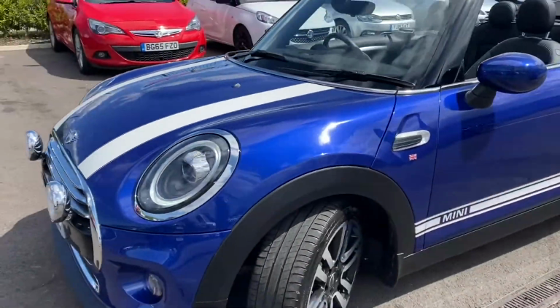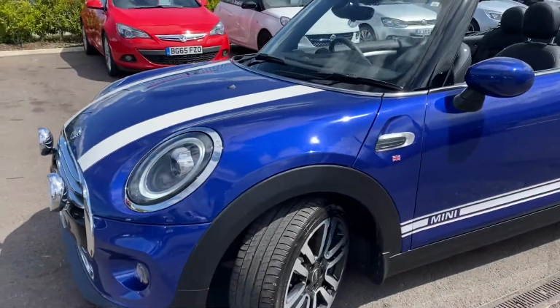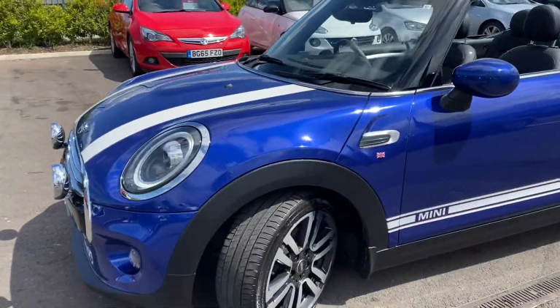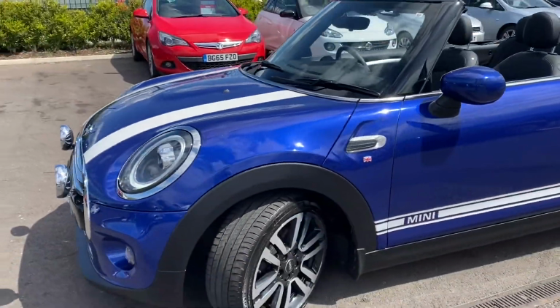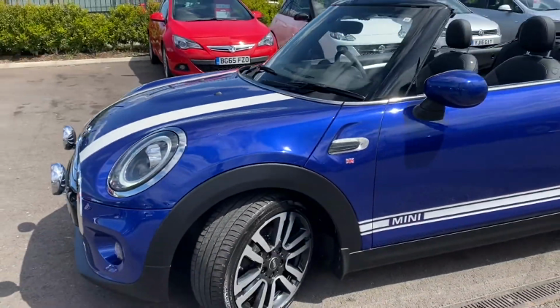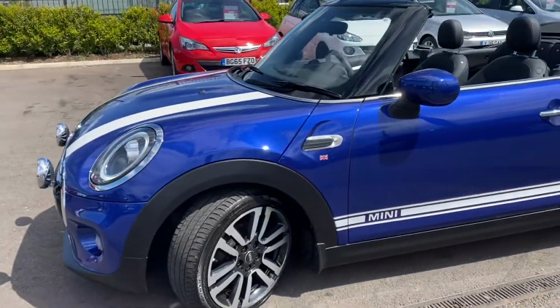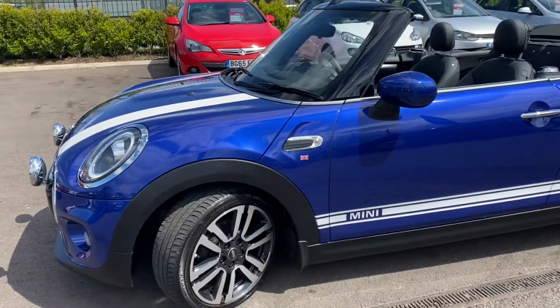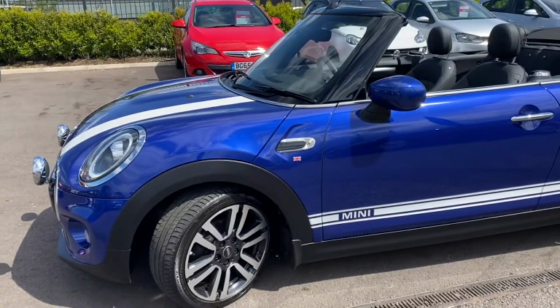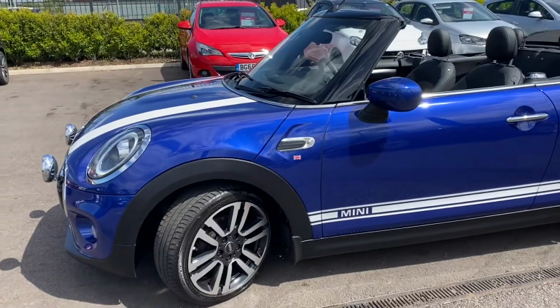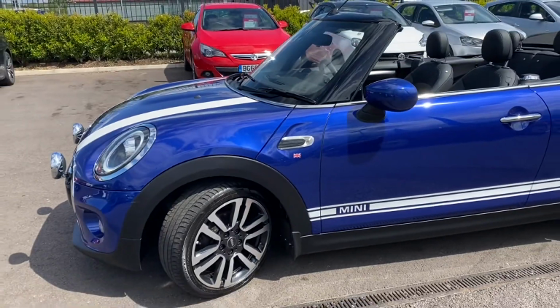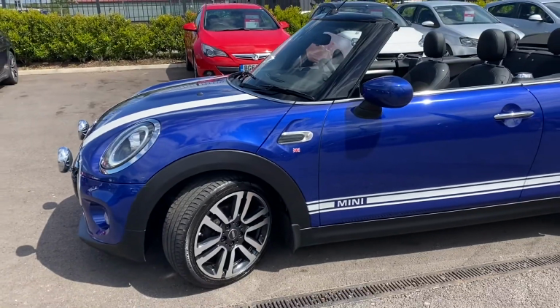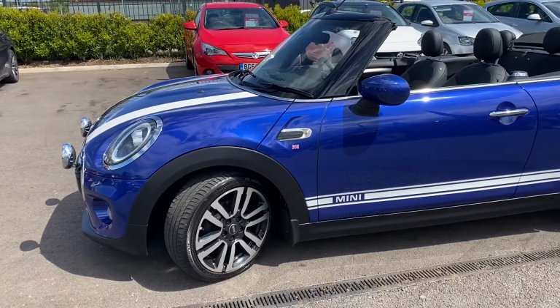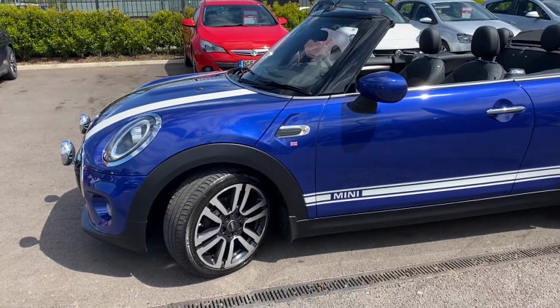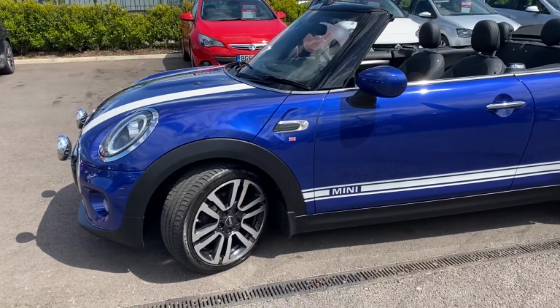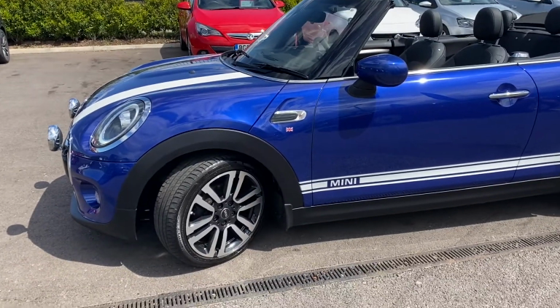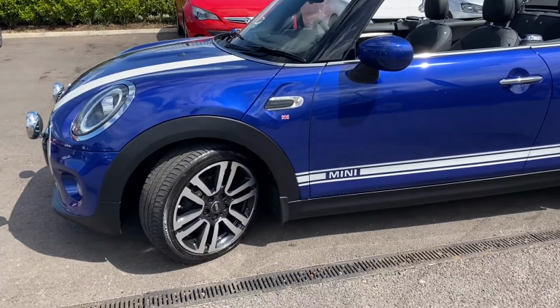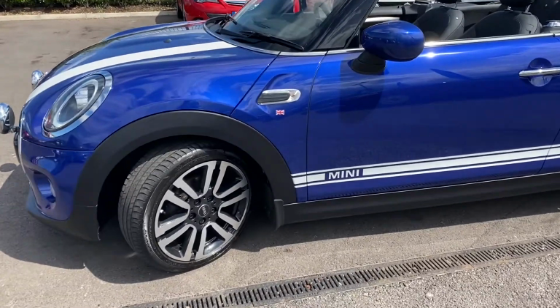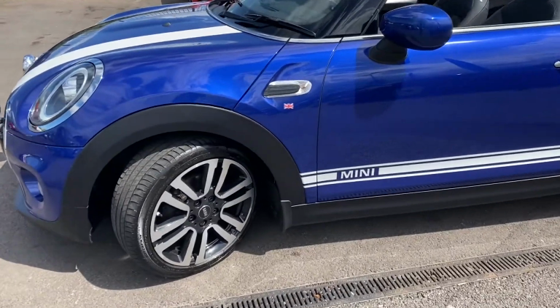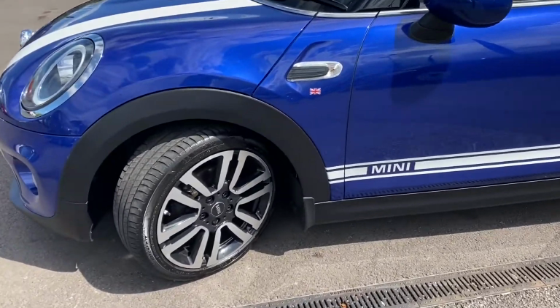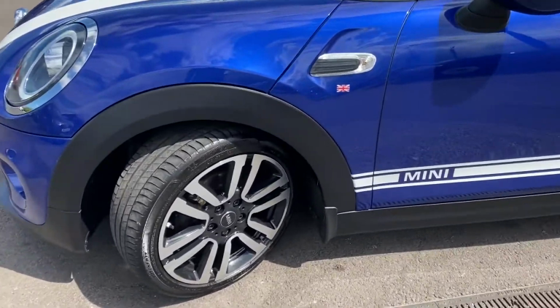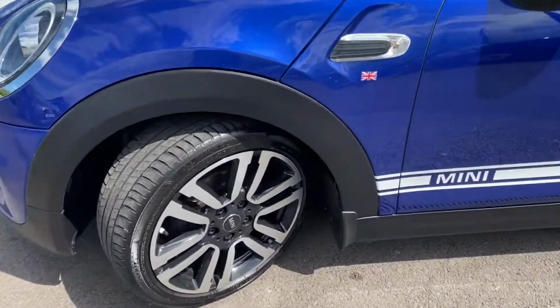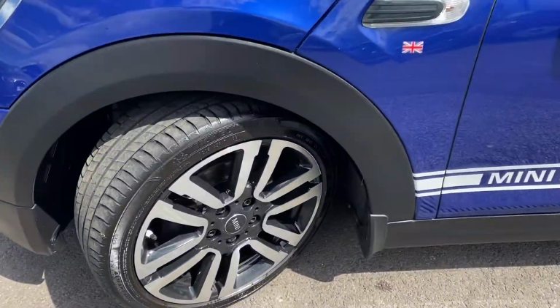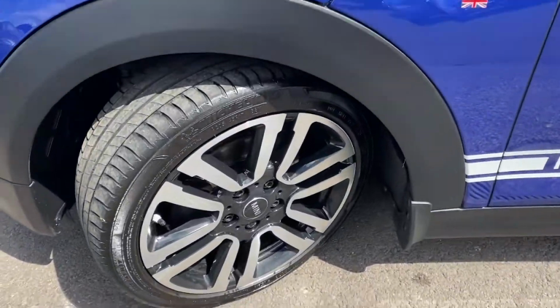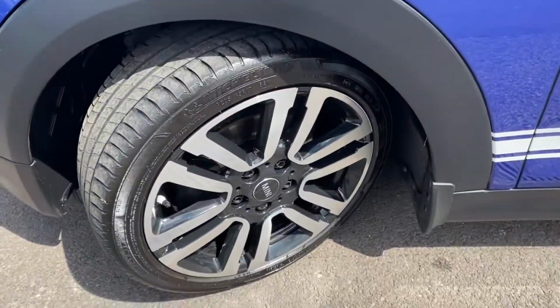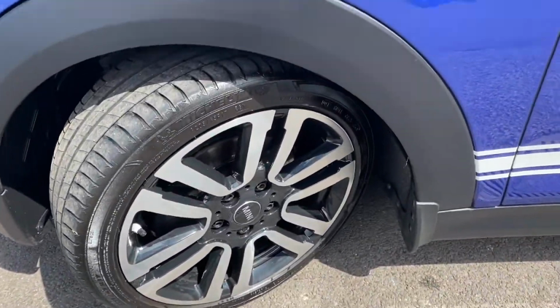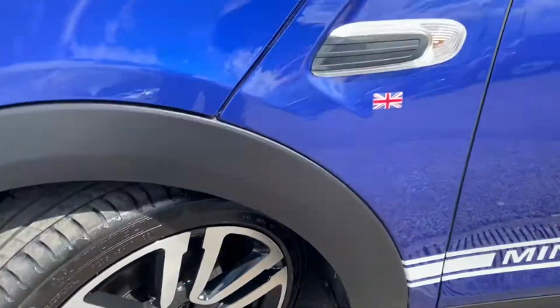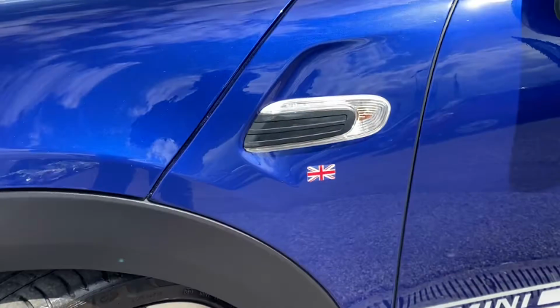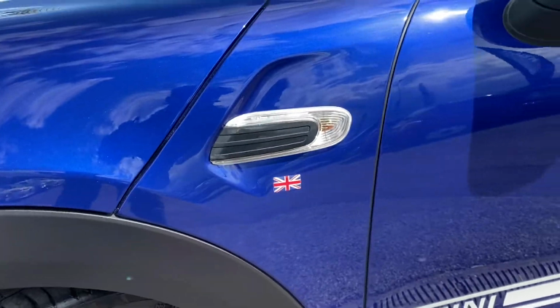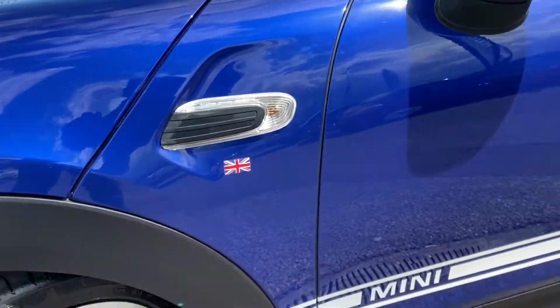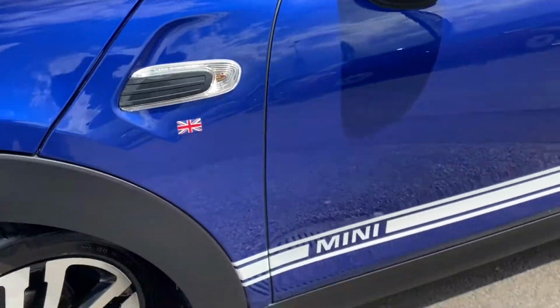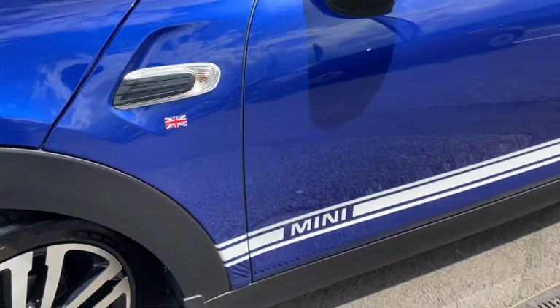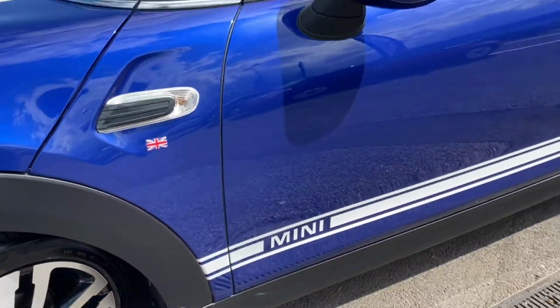That includes those lovely little airstripe paint and the little union jack just down there. Got these lovely two-tone alloy wheels.